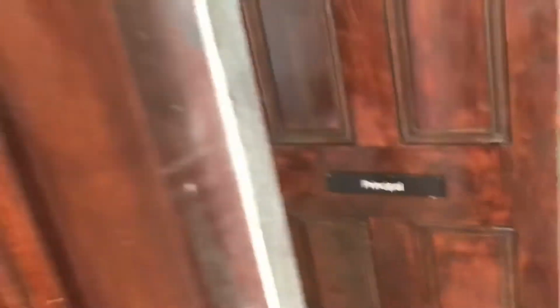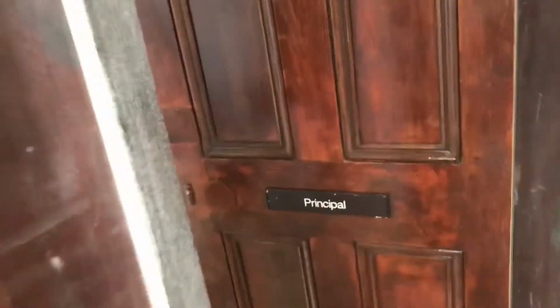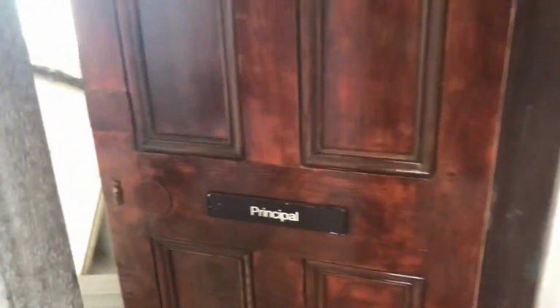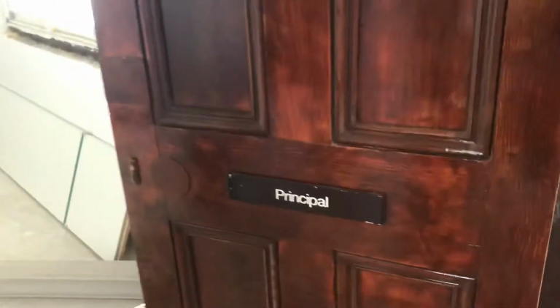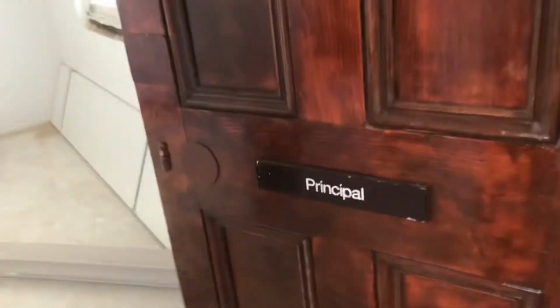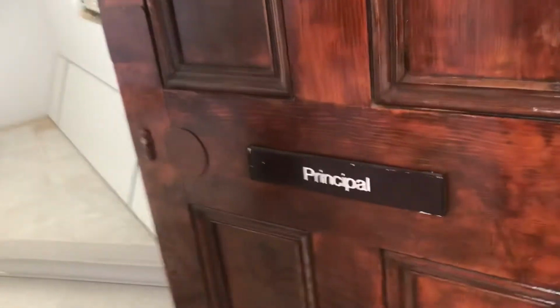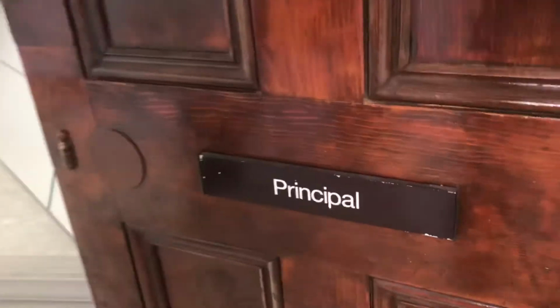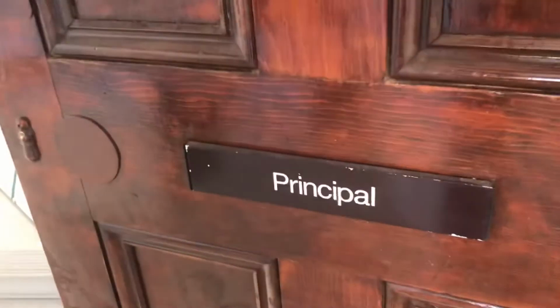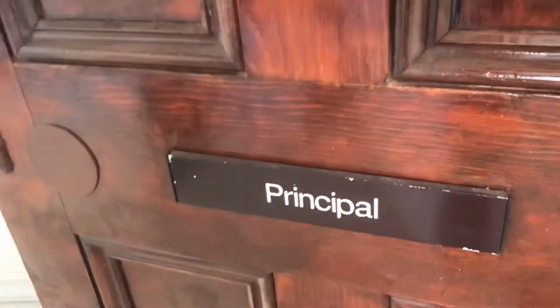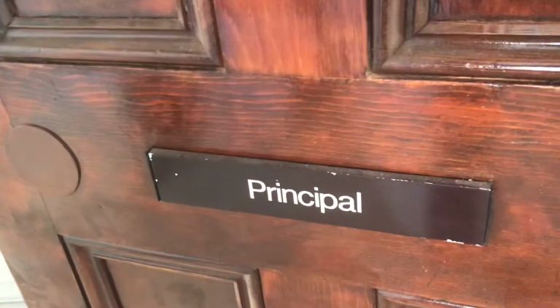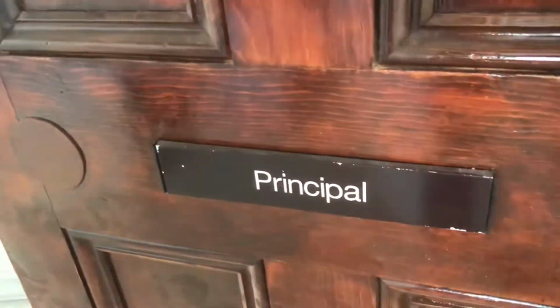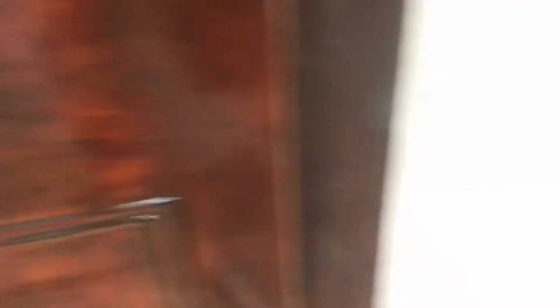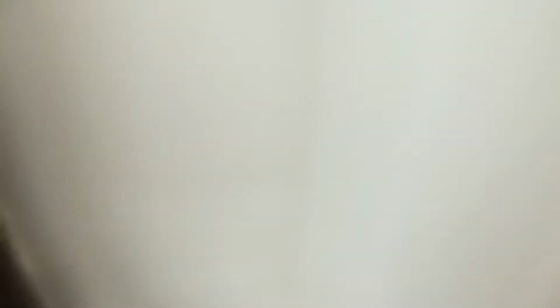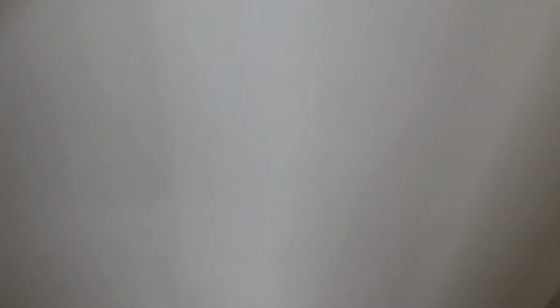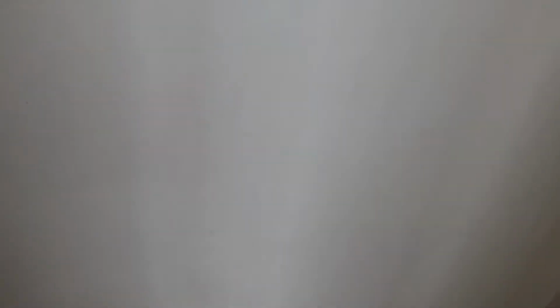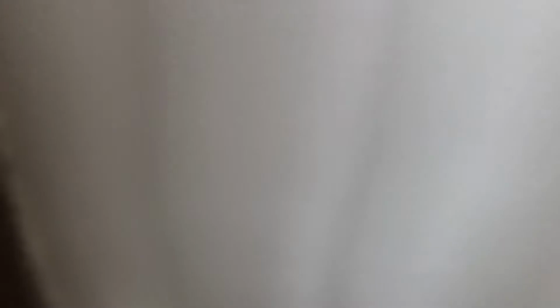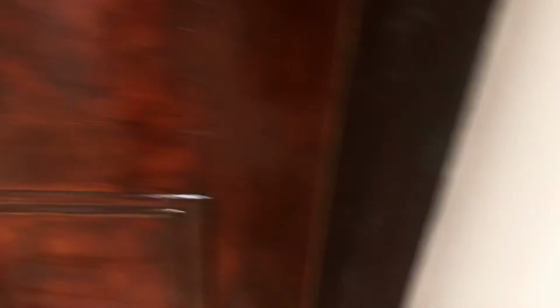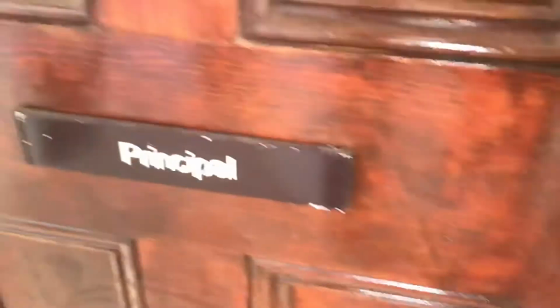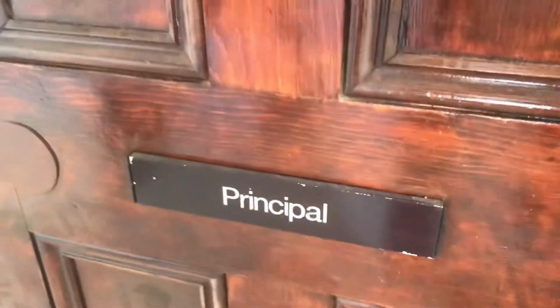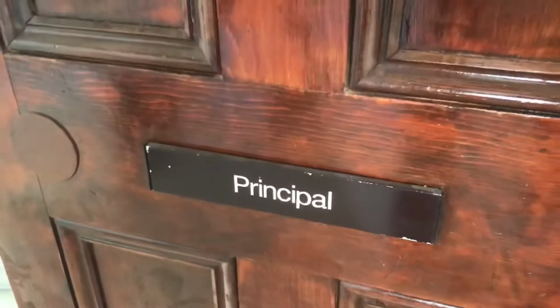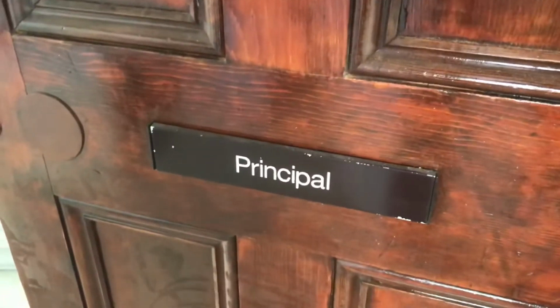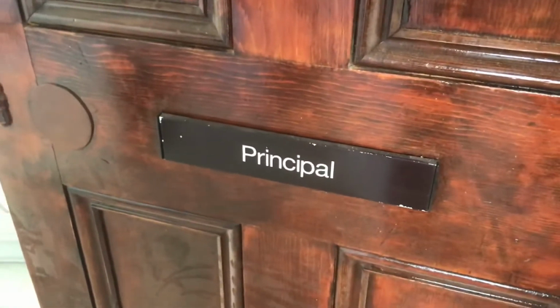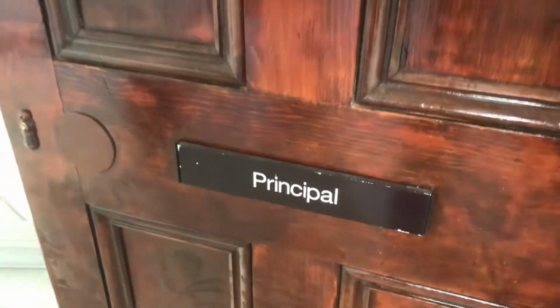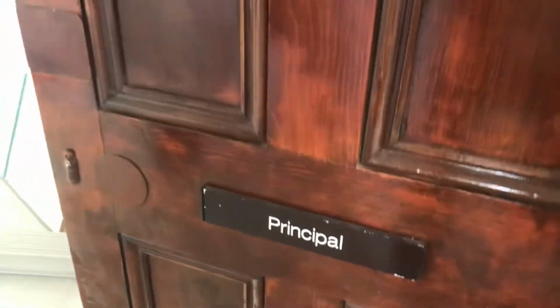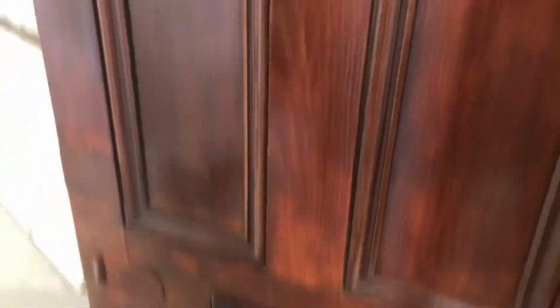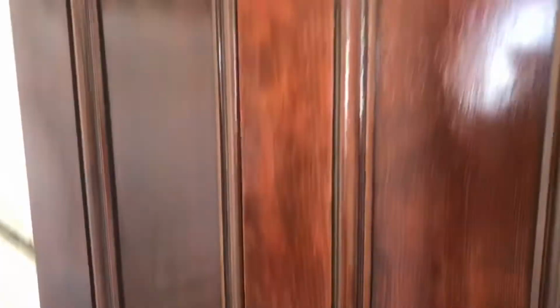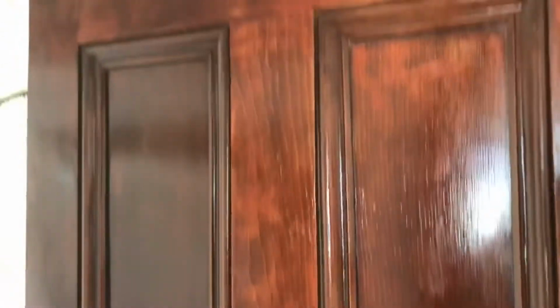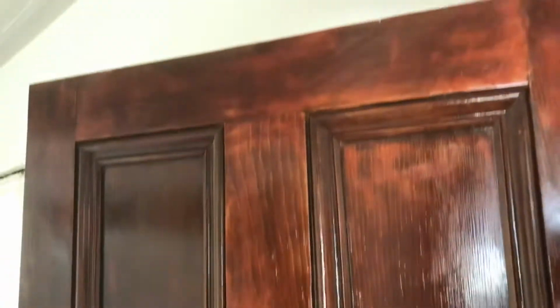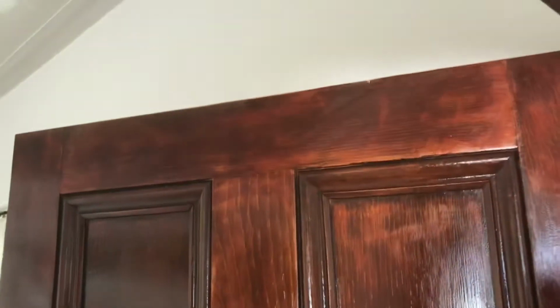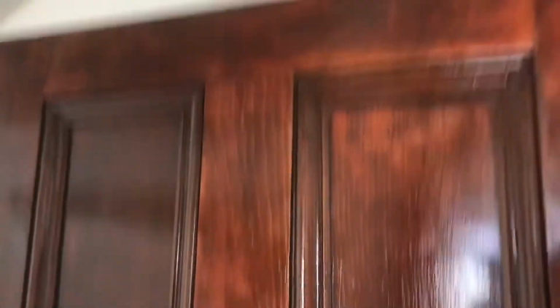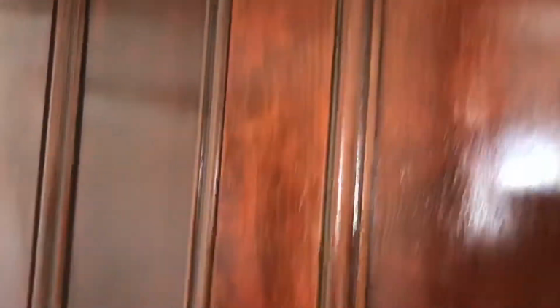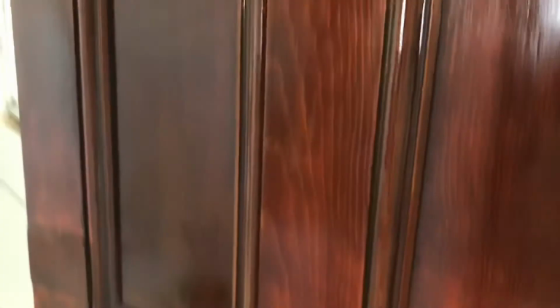Oh, look at the principal's office — that's where all bad people will be sitting outside here waiting for me to call them in. So that's the old doors.